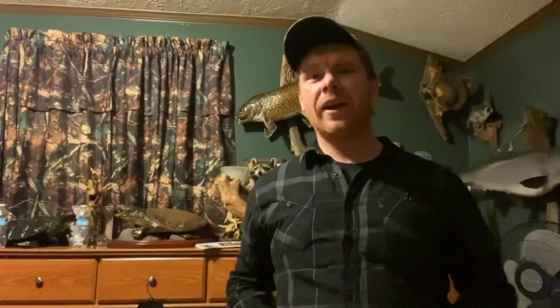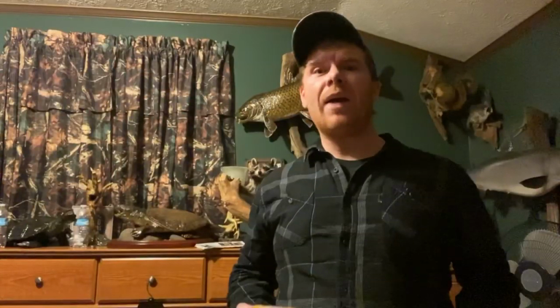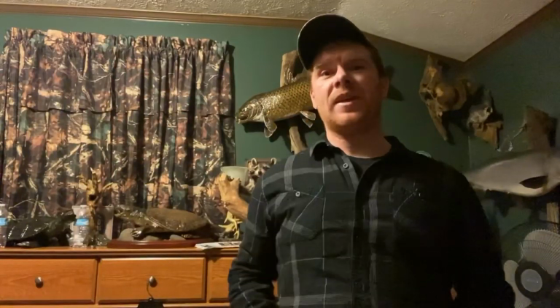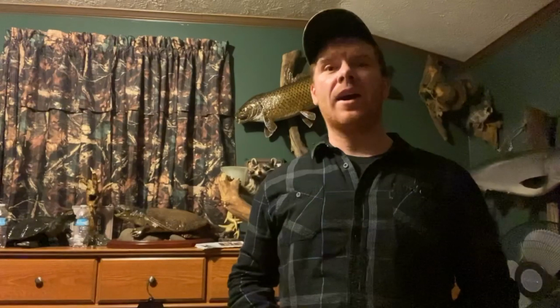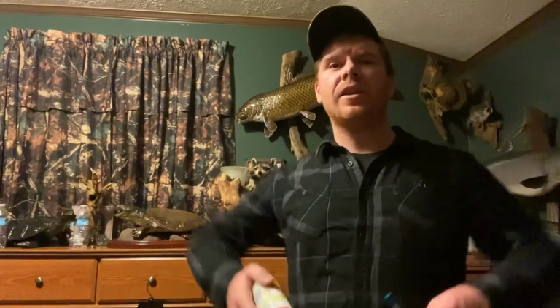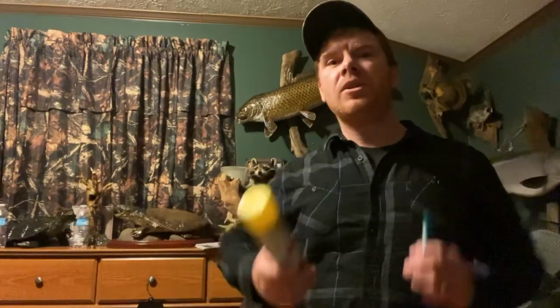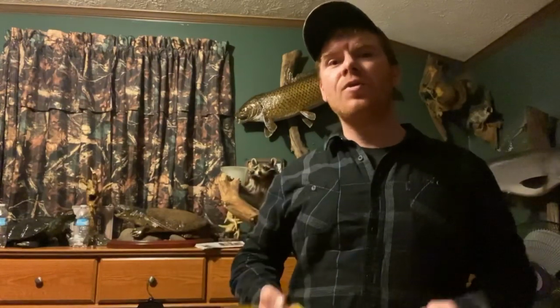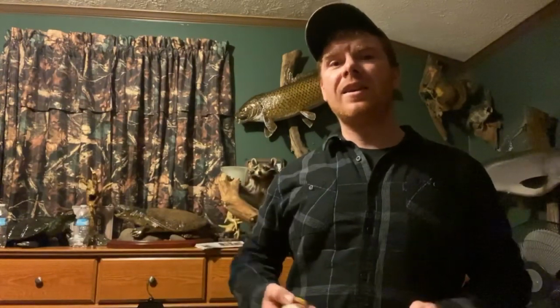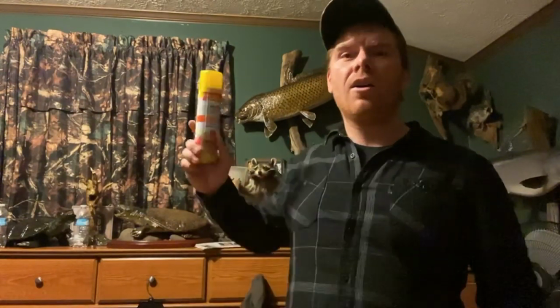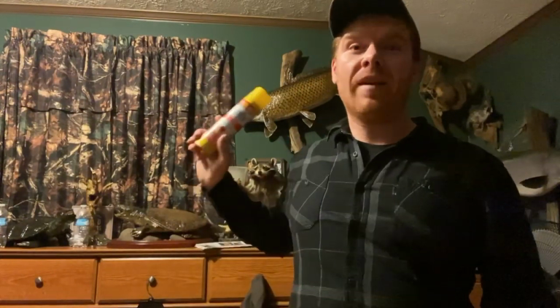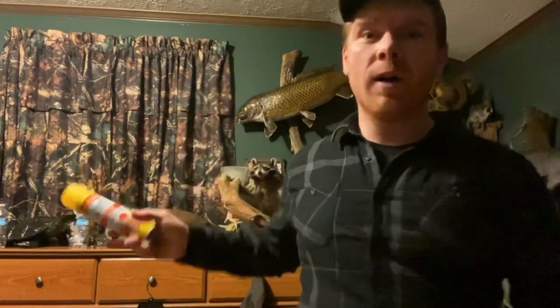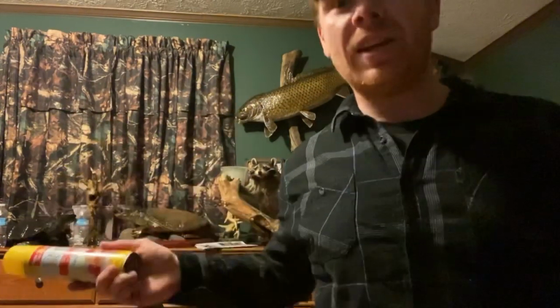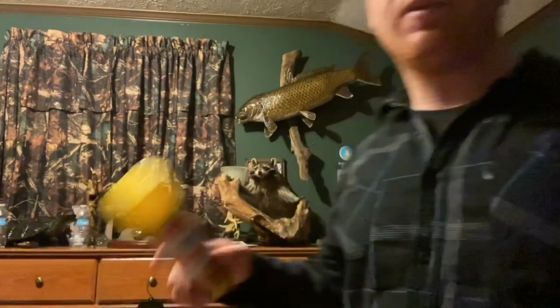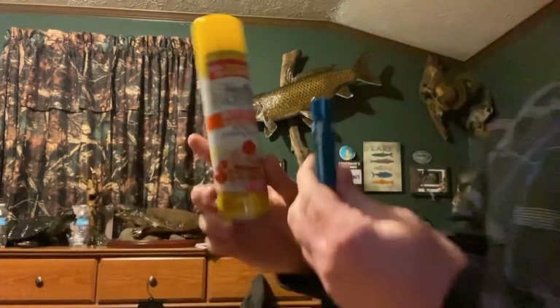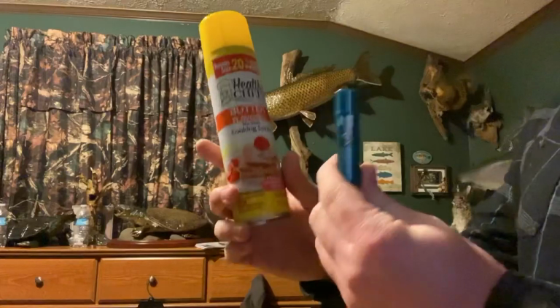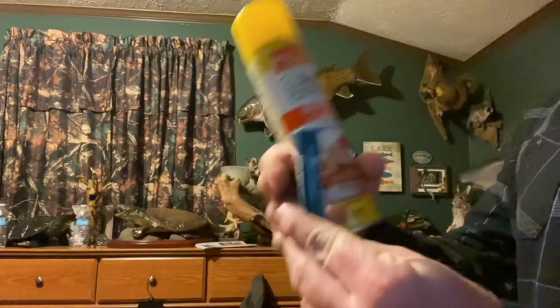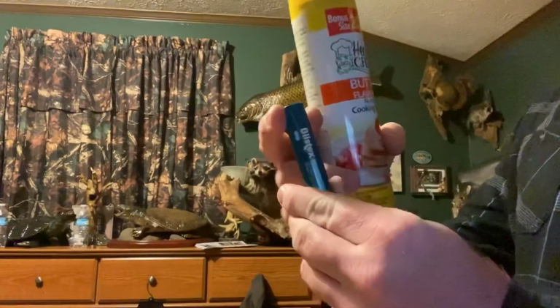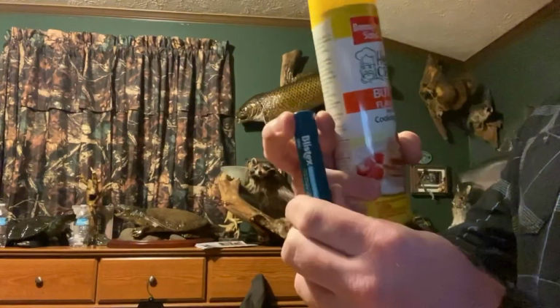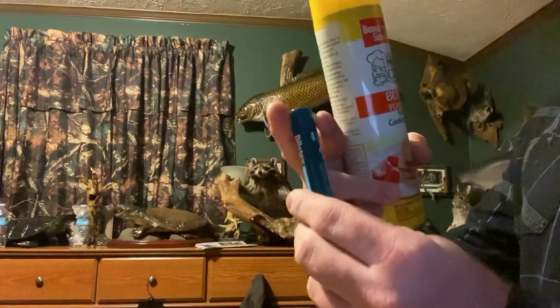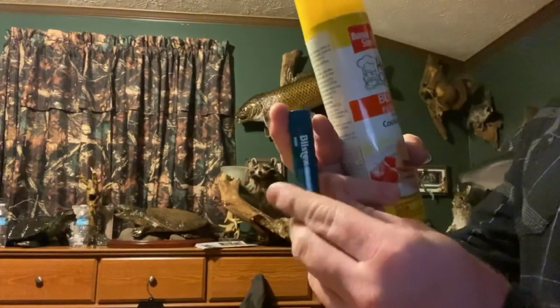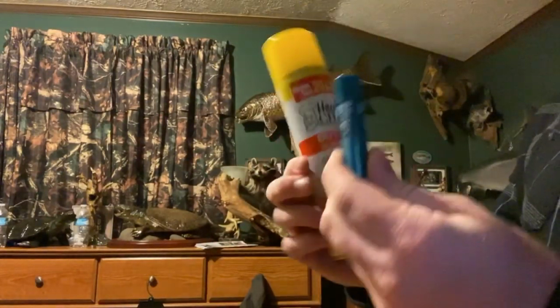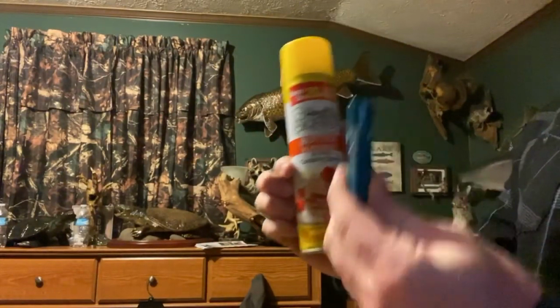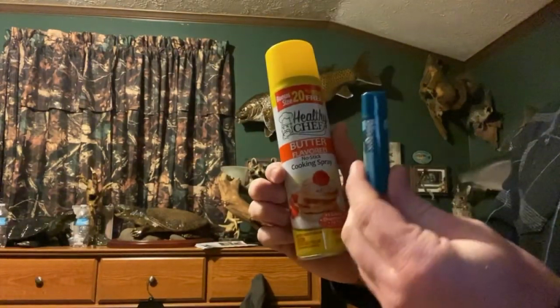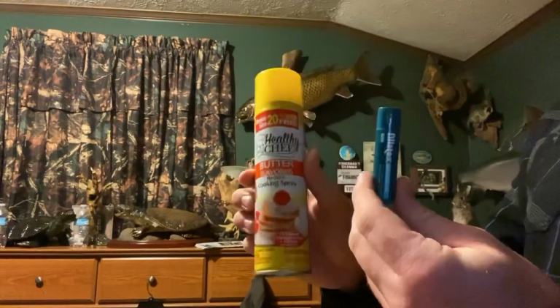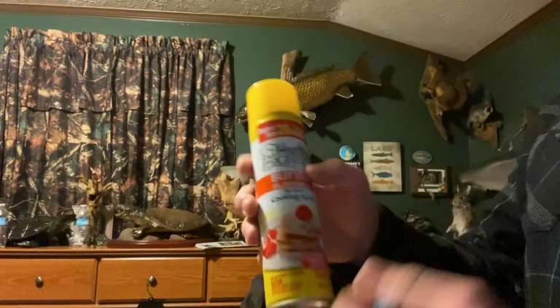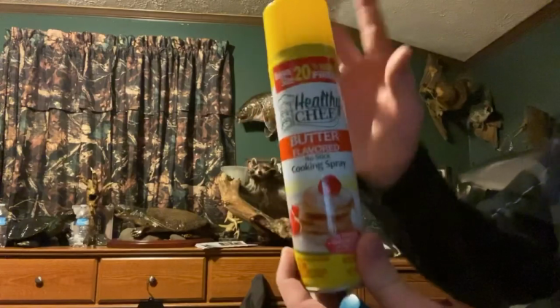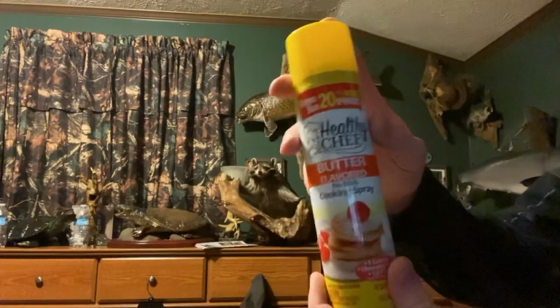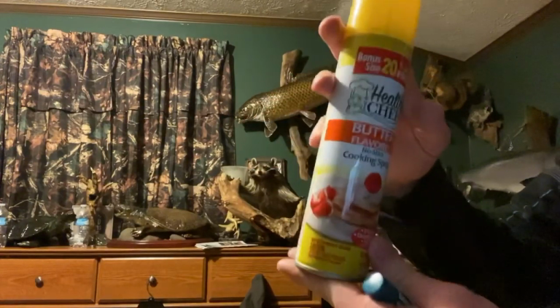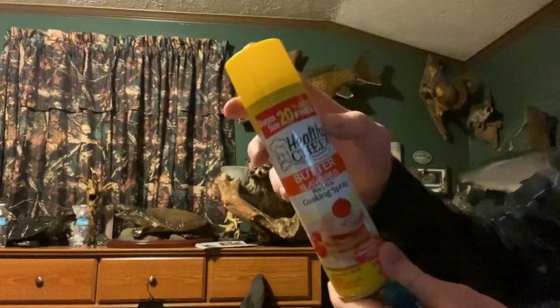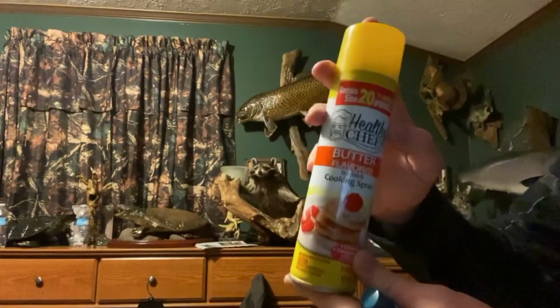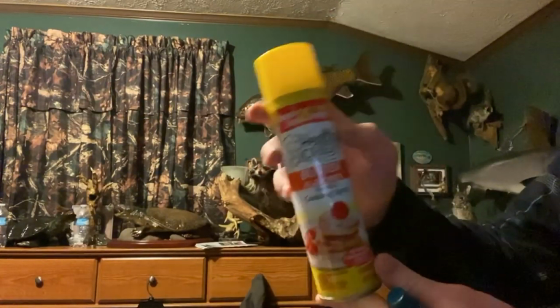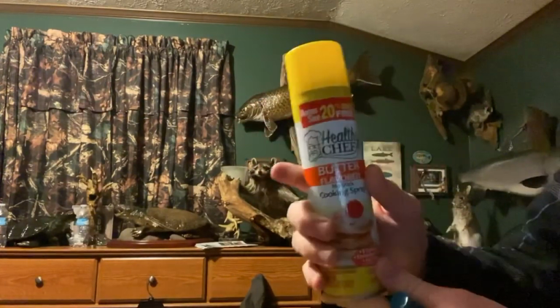The next thing I want to touch base on is some materials you can get in order to prevent water from sticking on your rod tips. Right here I have a basic one dollar tube of chapstick. You can apply this to the rod tips, or you can also get some spray-on pan spray.